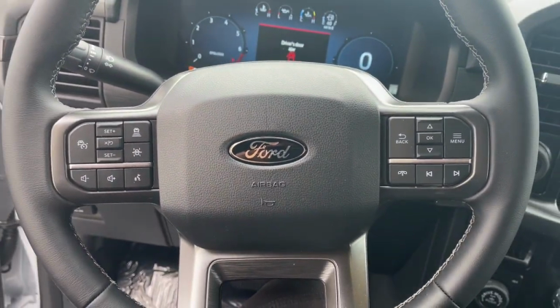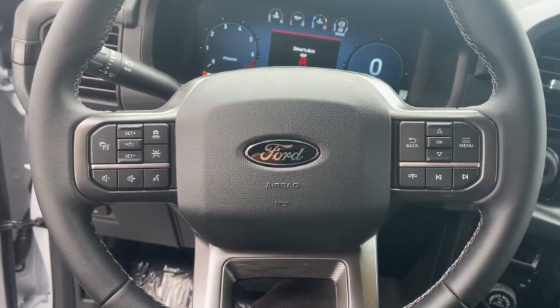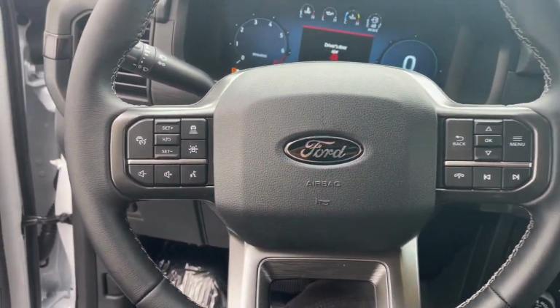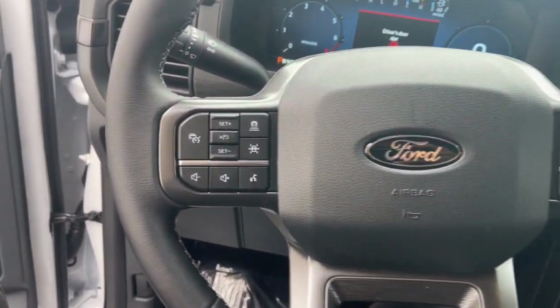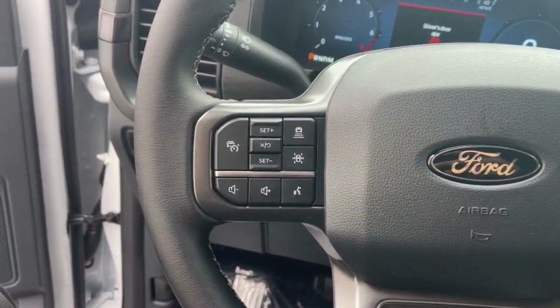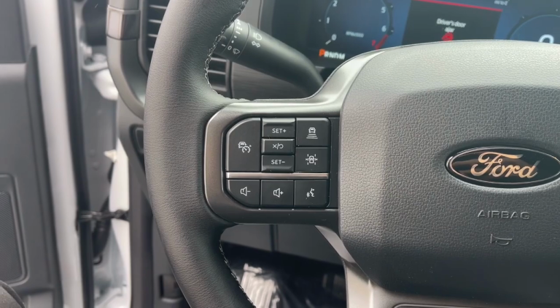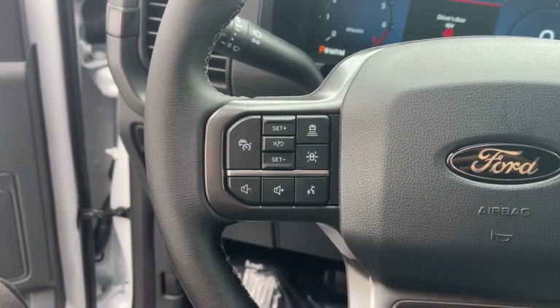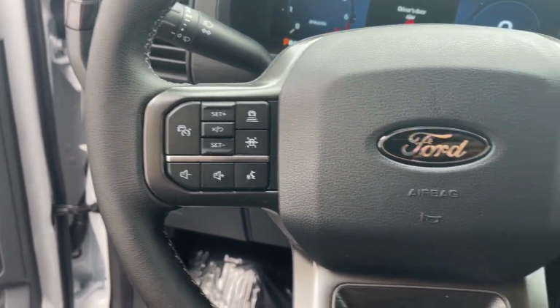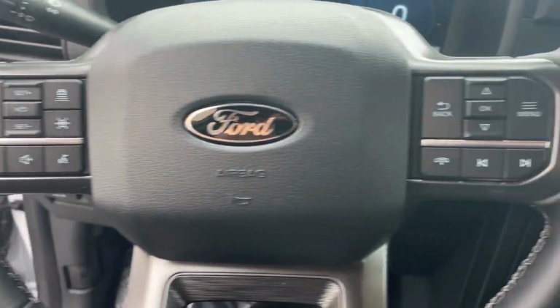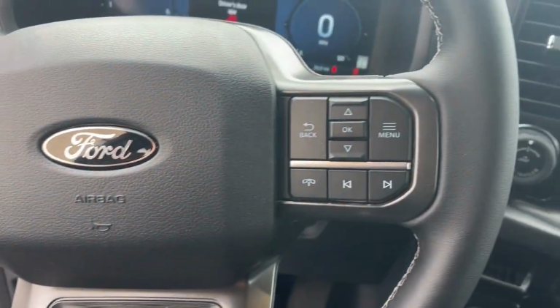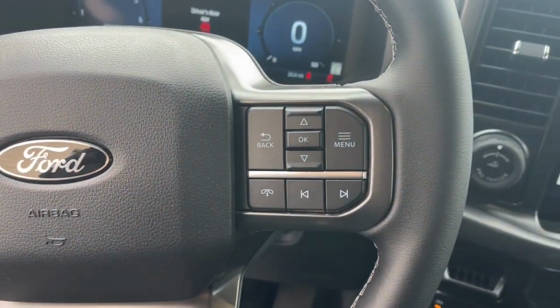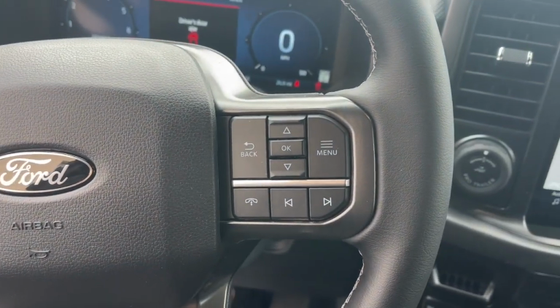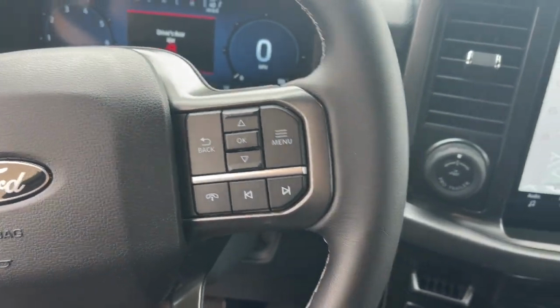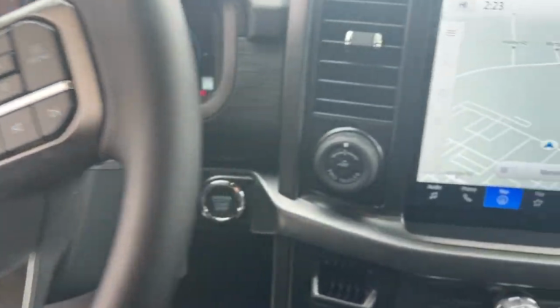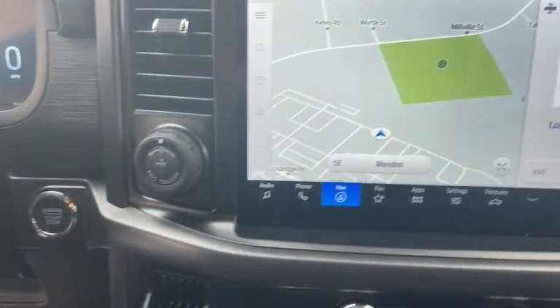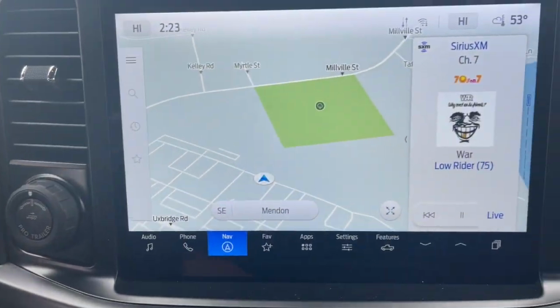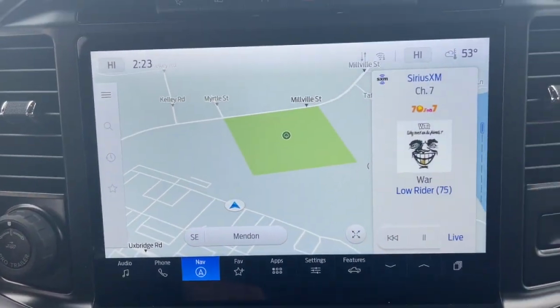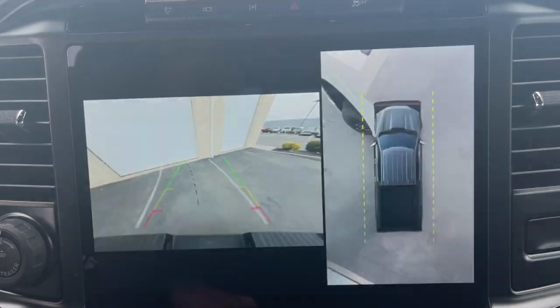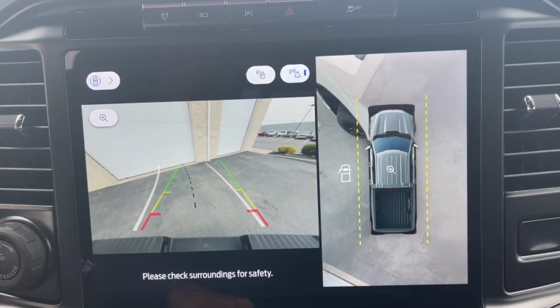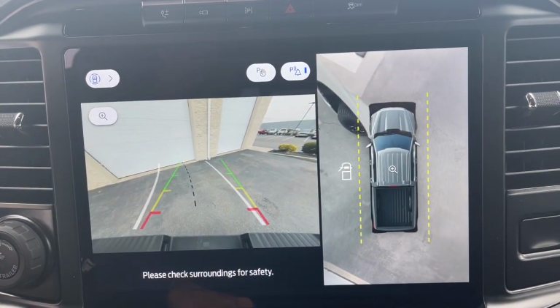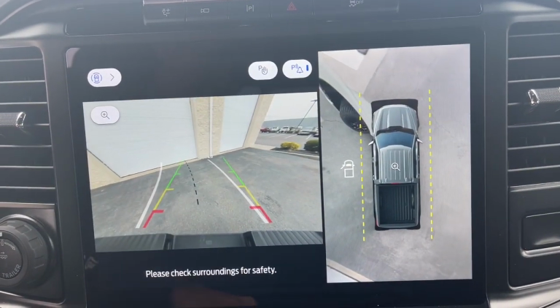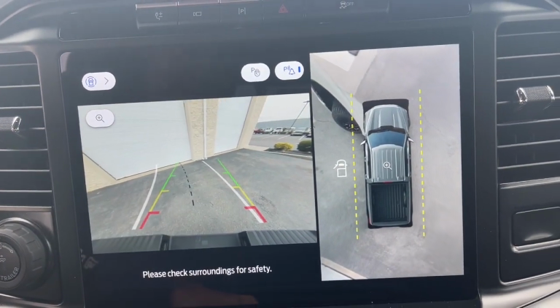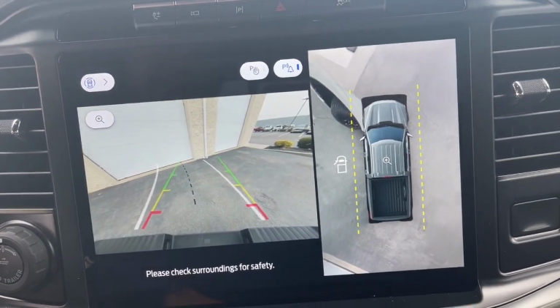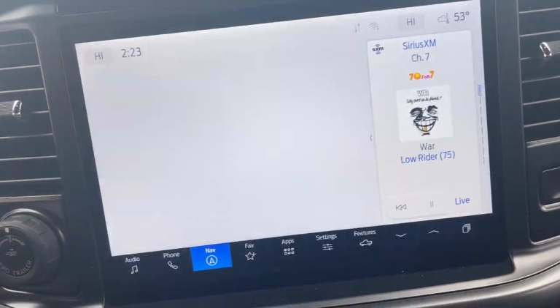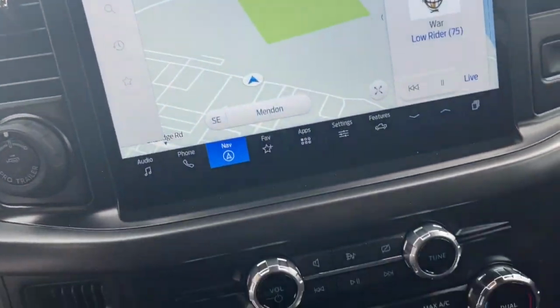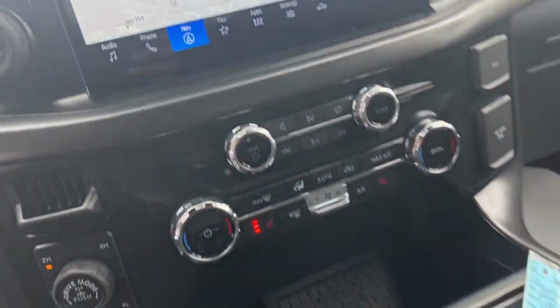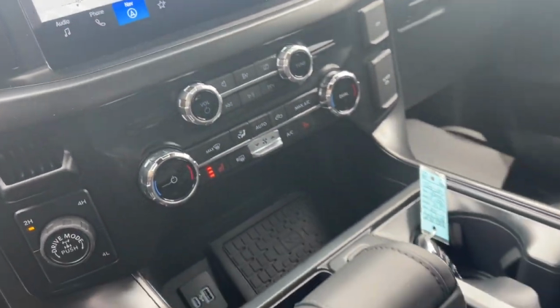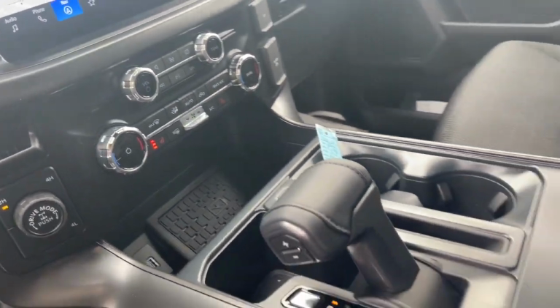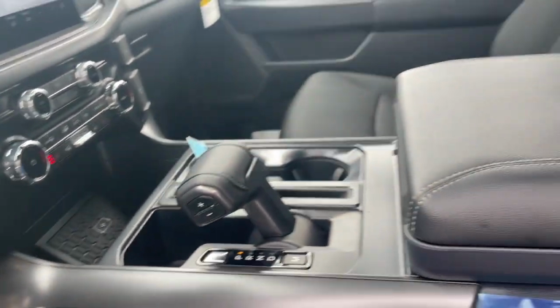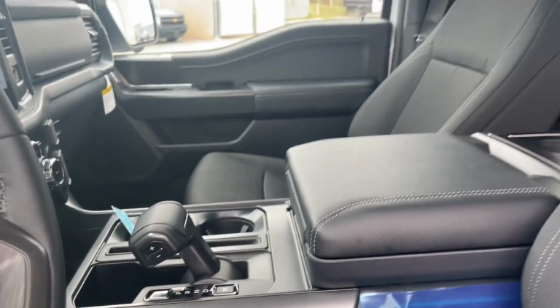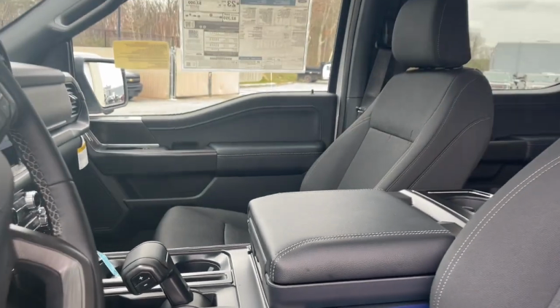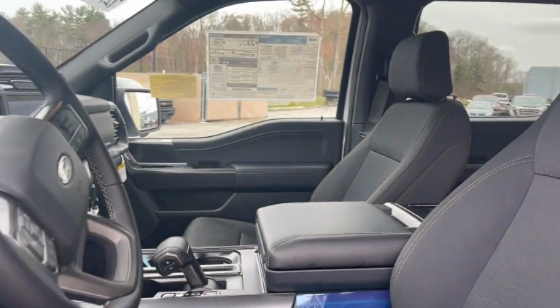Keyless entry, navigation system, chrome wheels, adaptive cruise control, heated mirrors, remote engine start, fog lamps, satellite radio, electronic stability control, power driver seat.